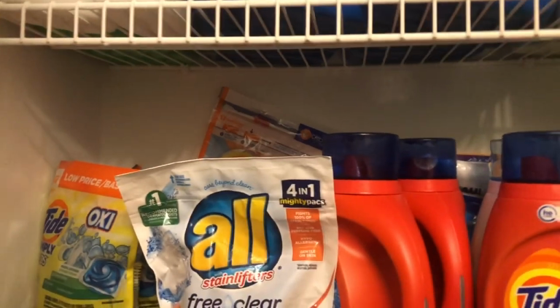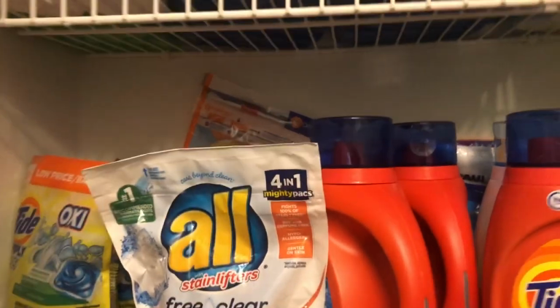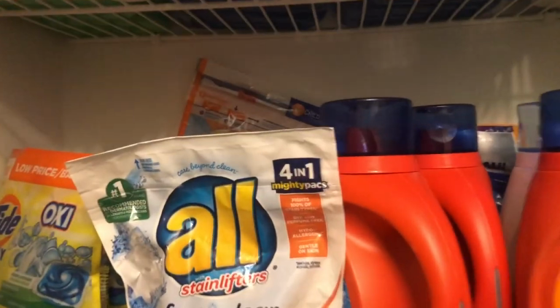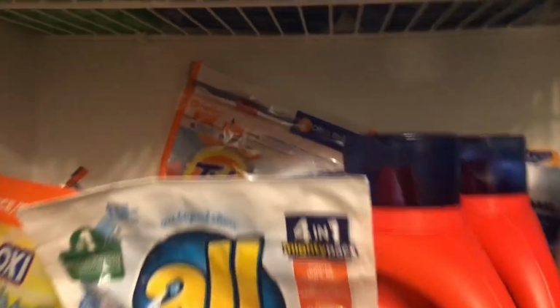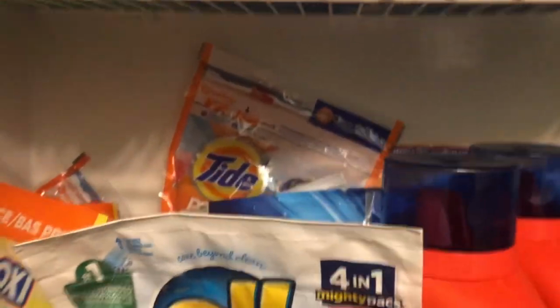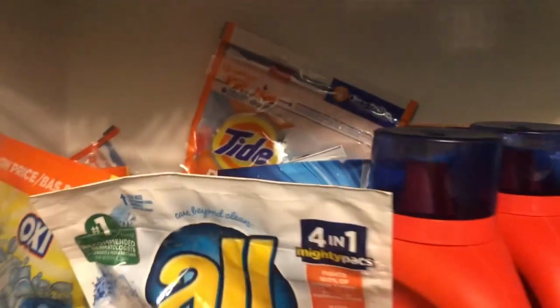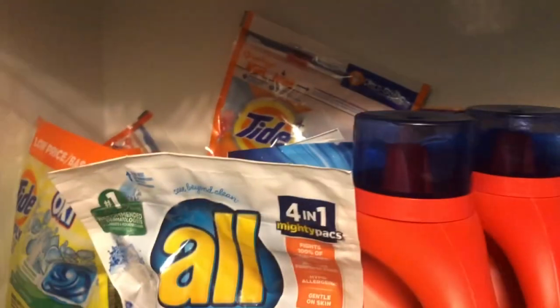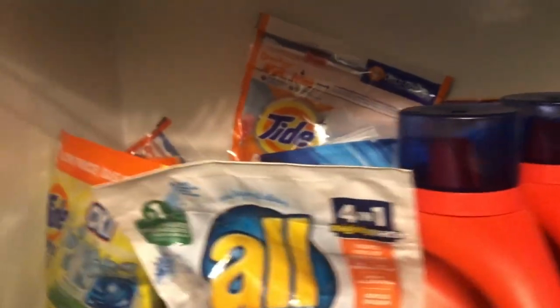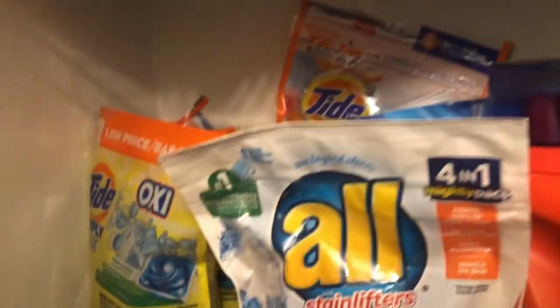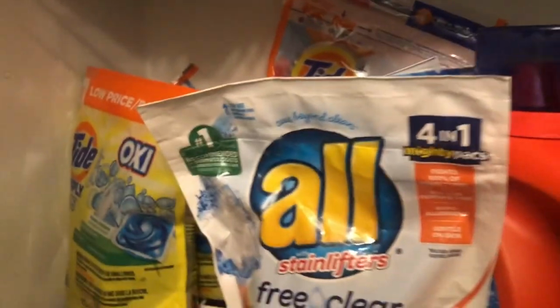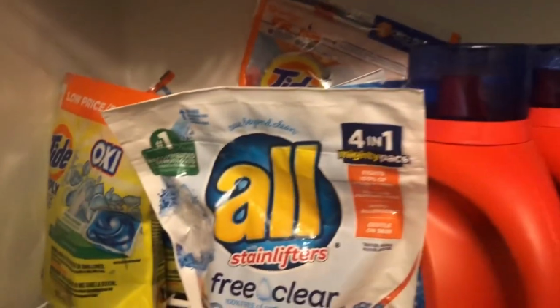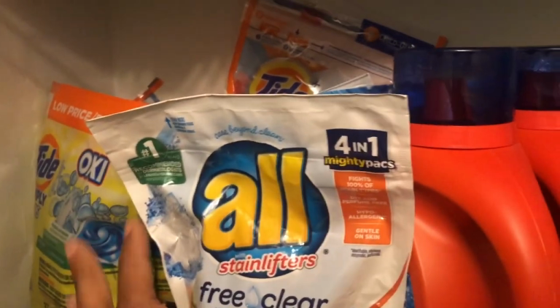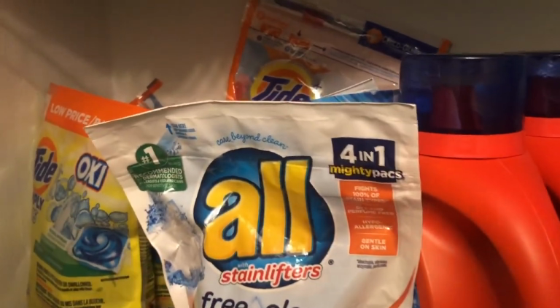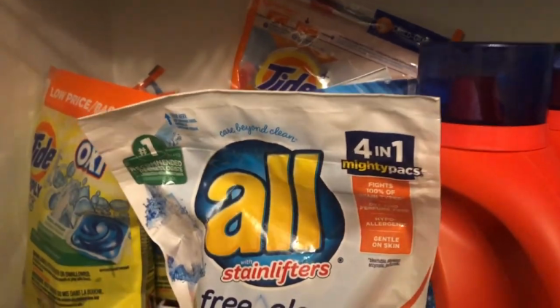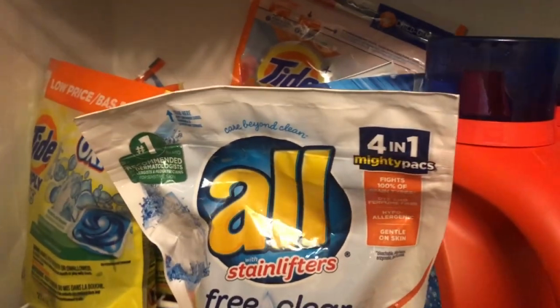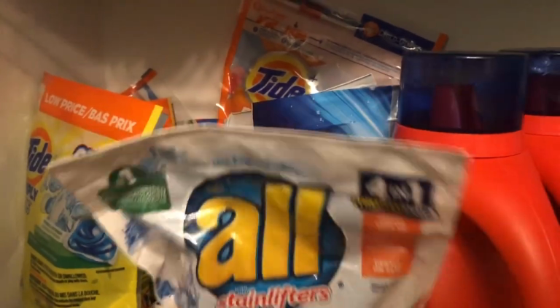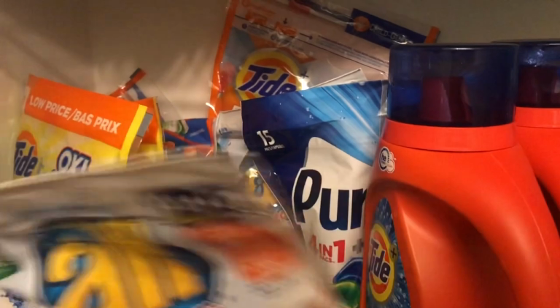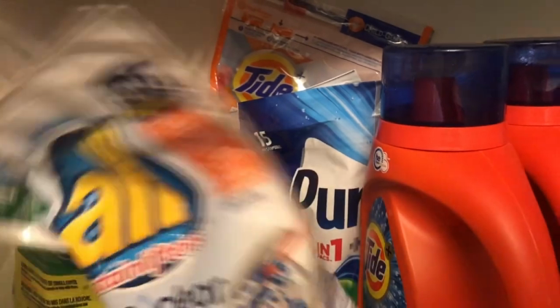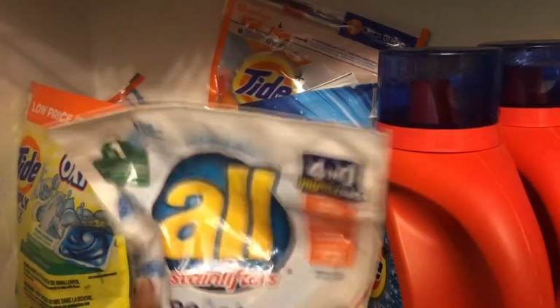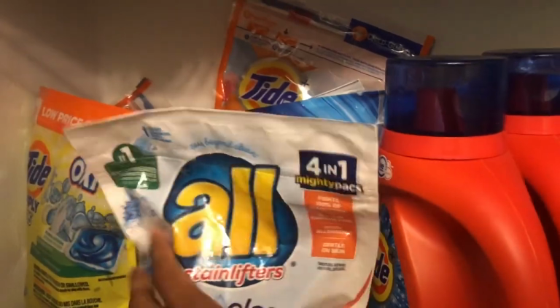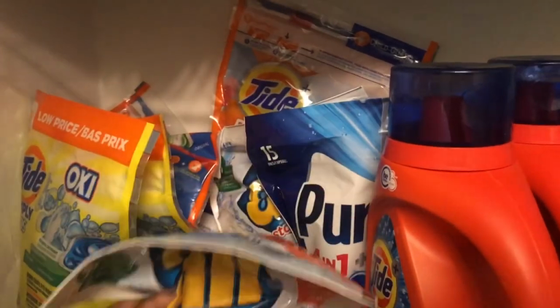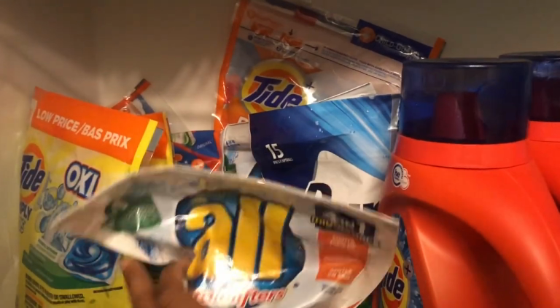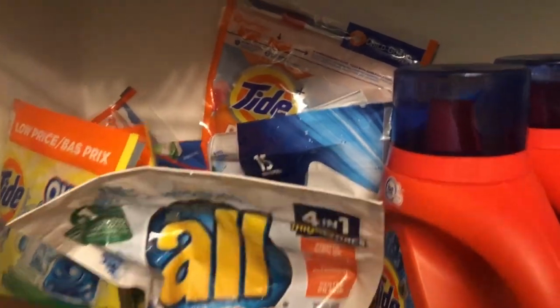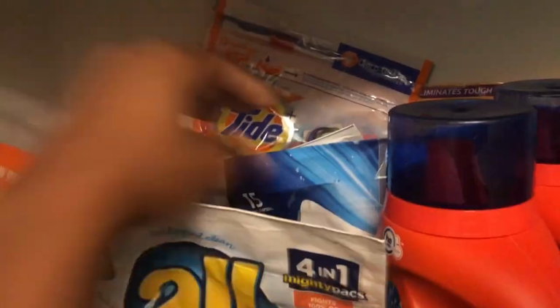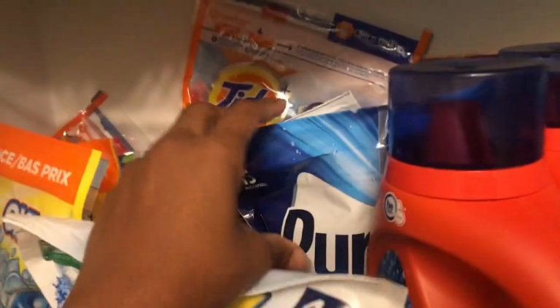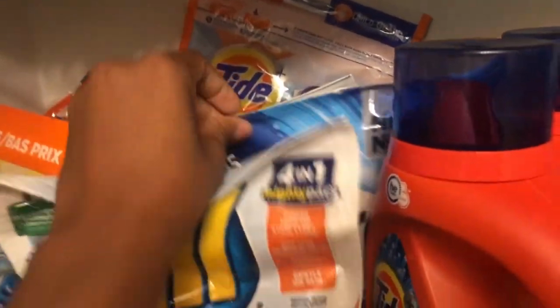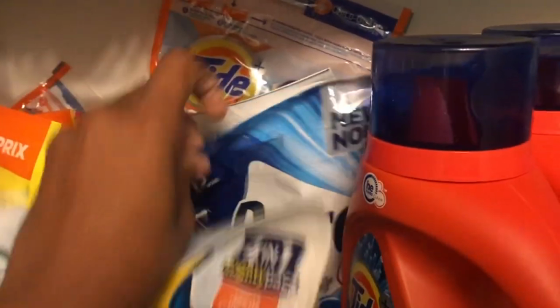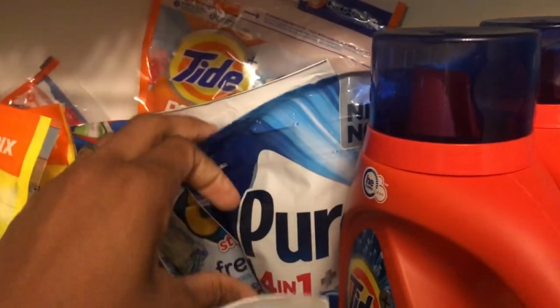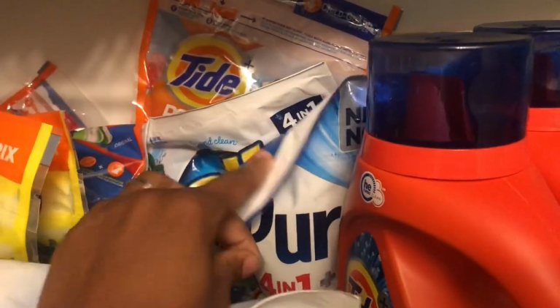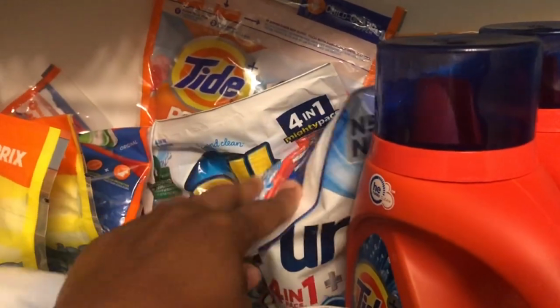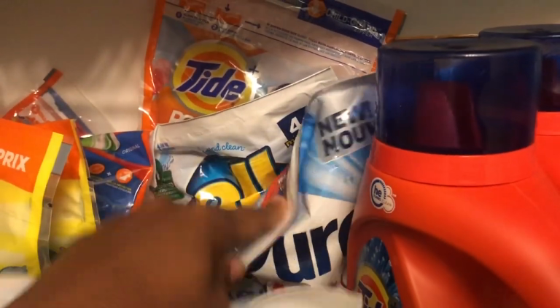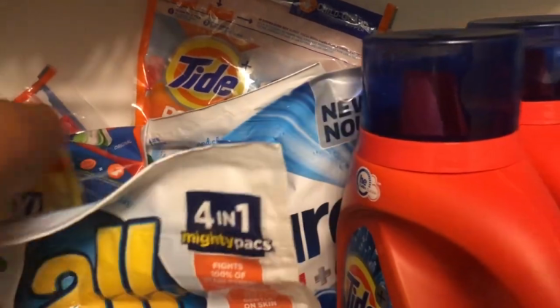Down here is where I keep most of the laundry pods — the actual packs with the little pods. We've got some Purex All.